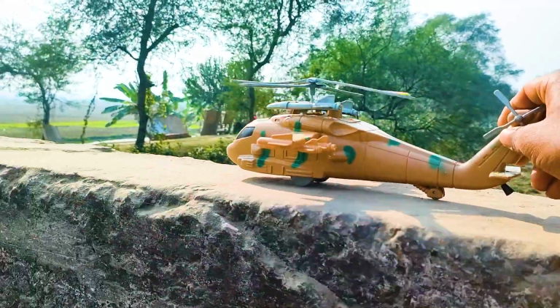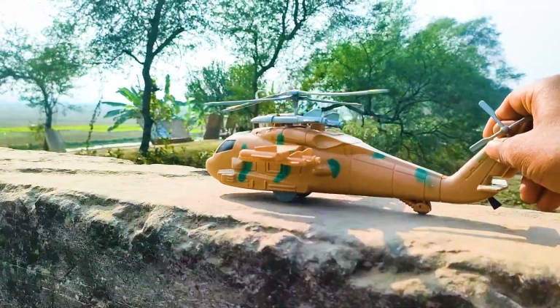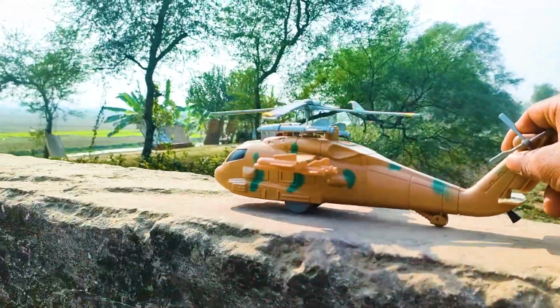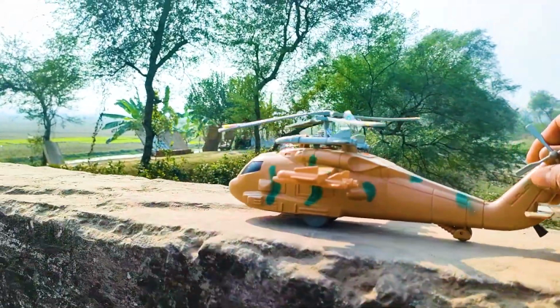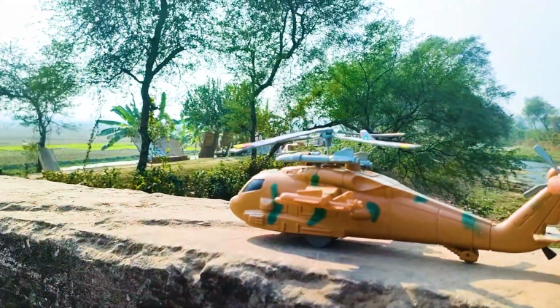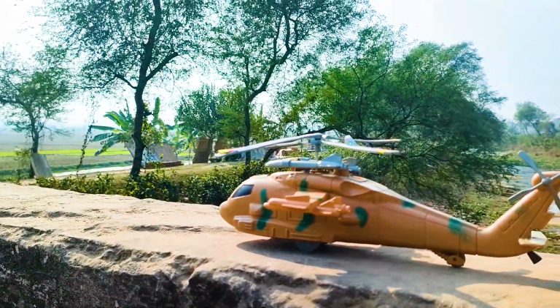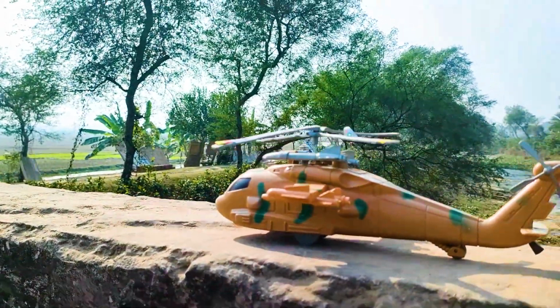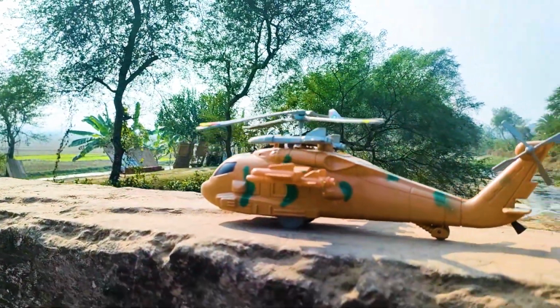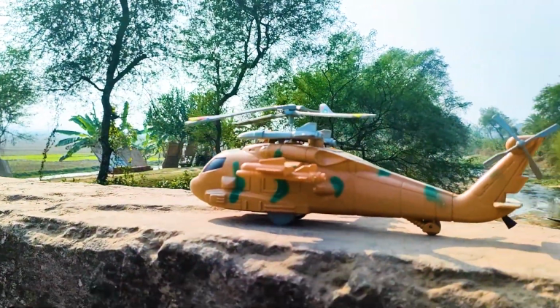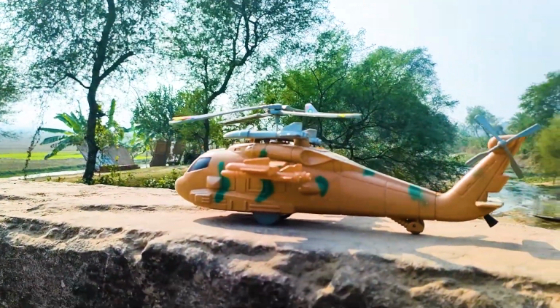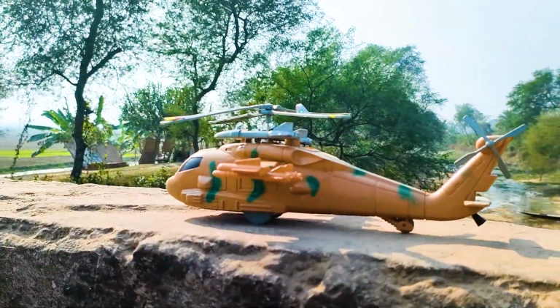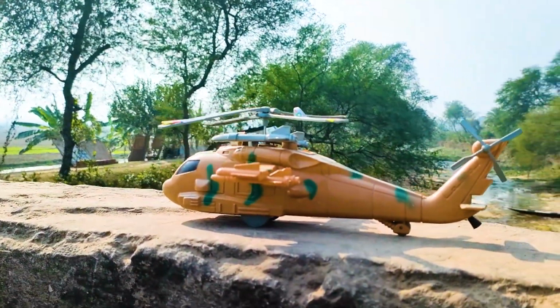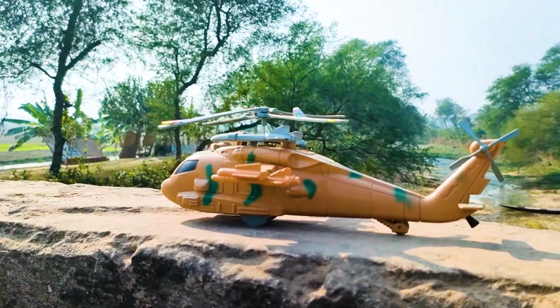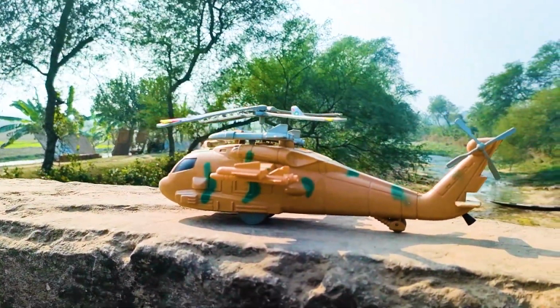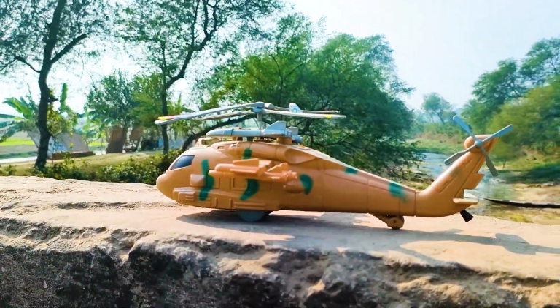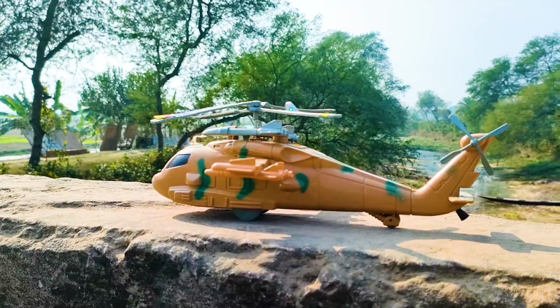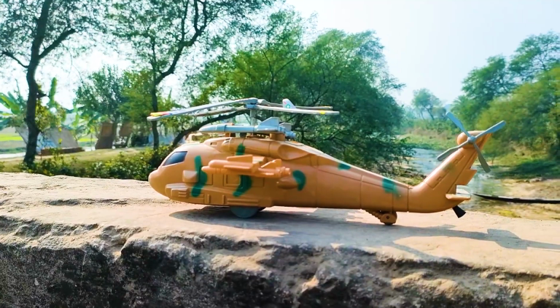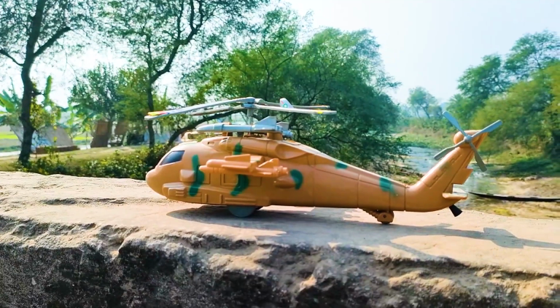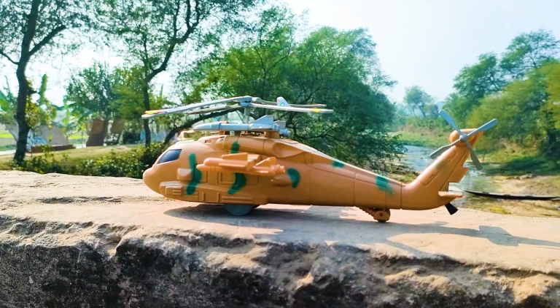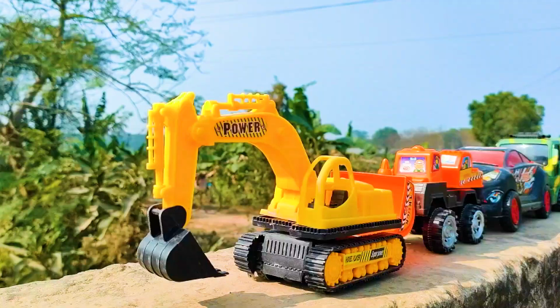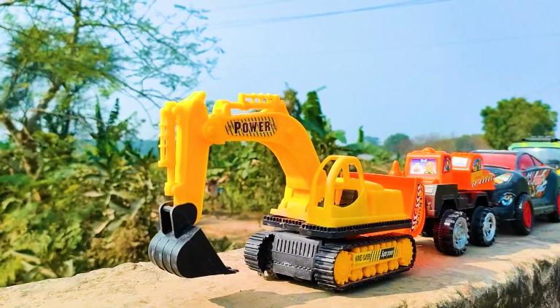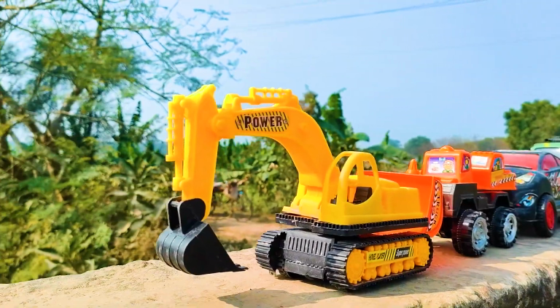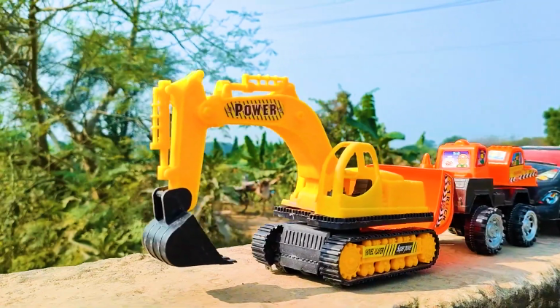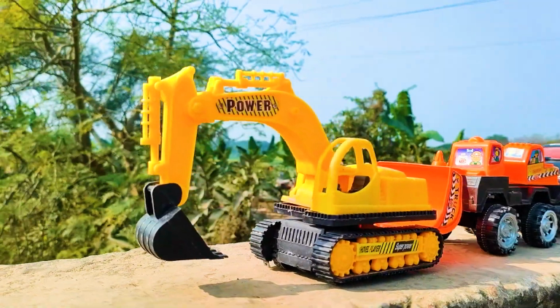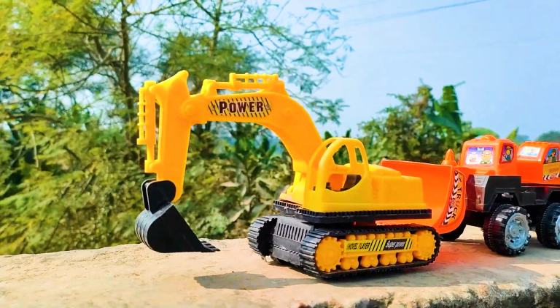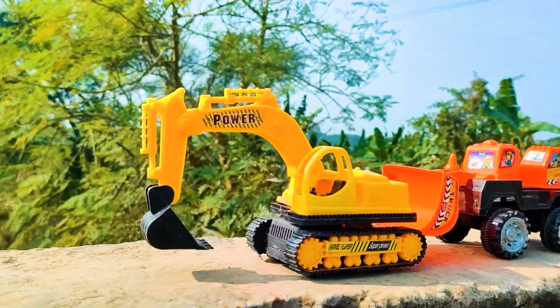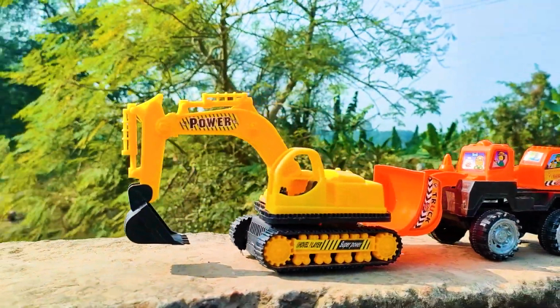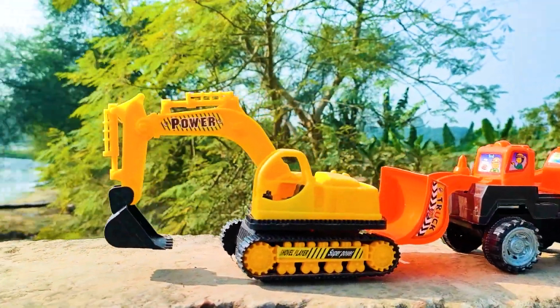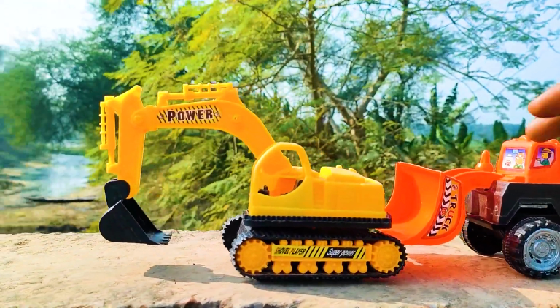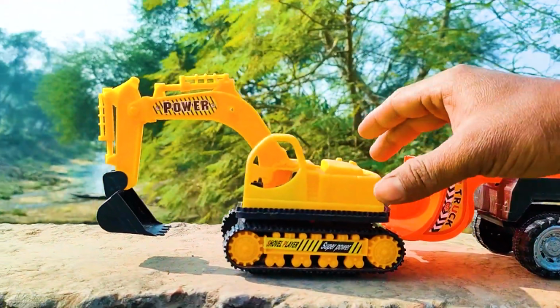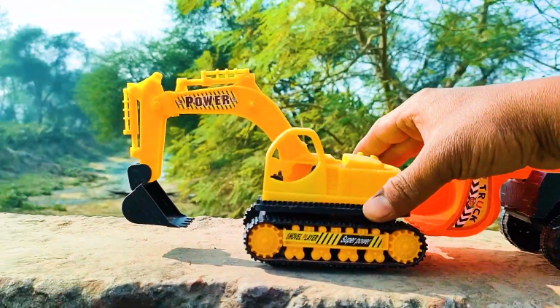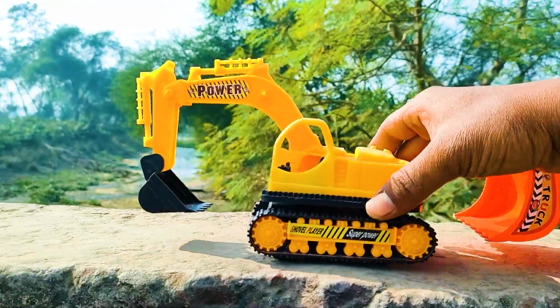Wow friends, I parked the army helicopter here. This one is a black and yellow color combination. Next one is a power vehicle, so let's go!